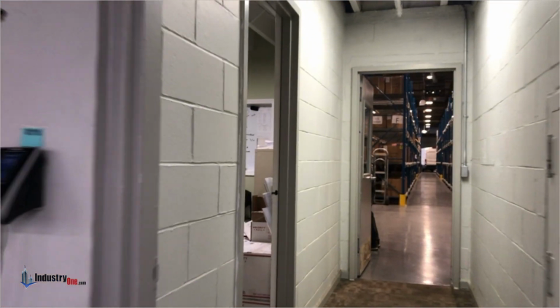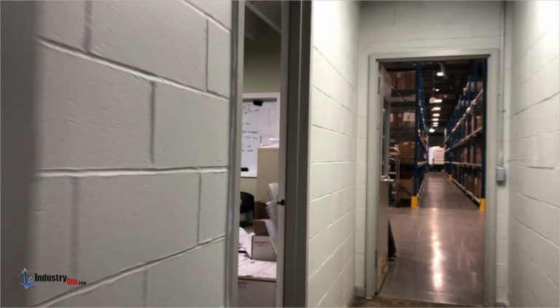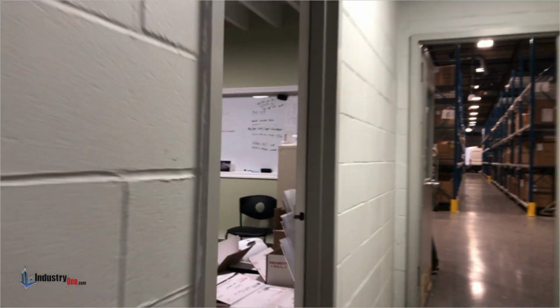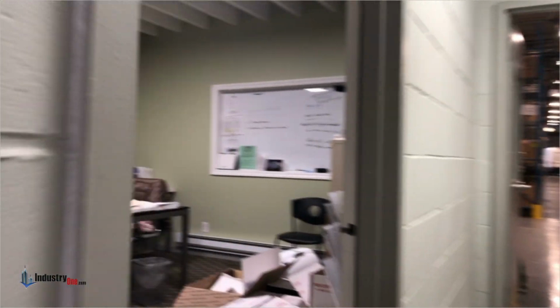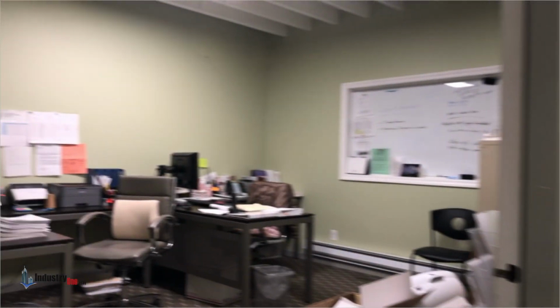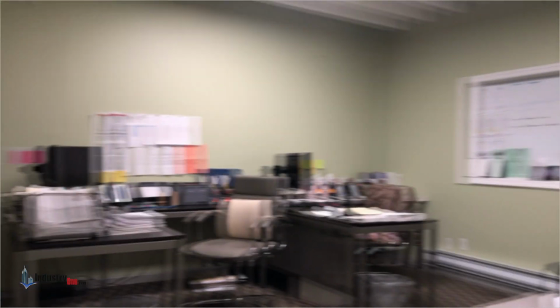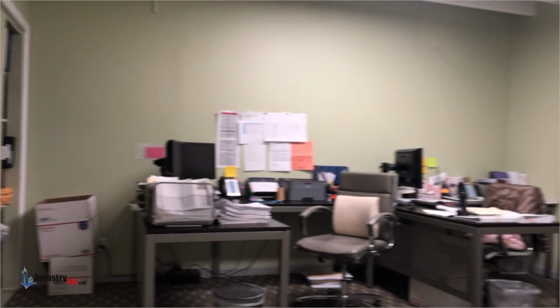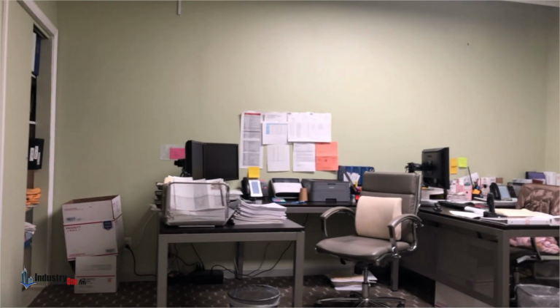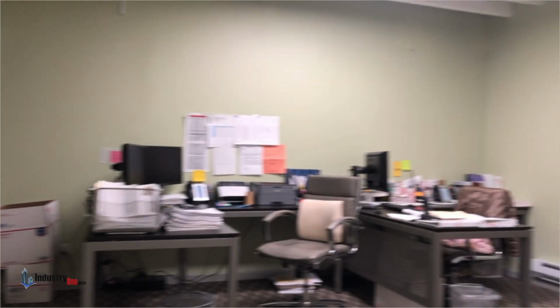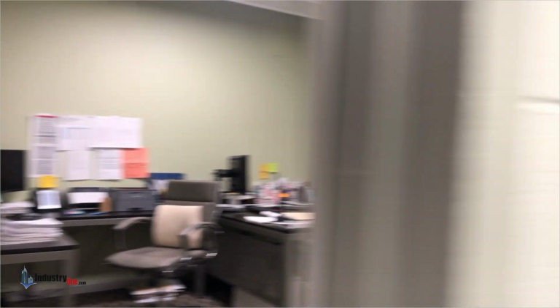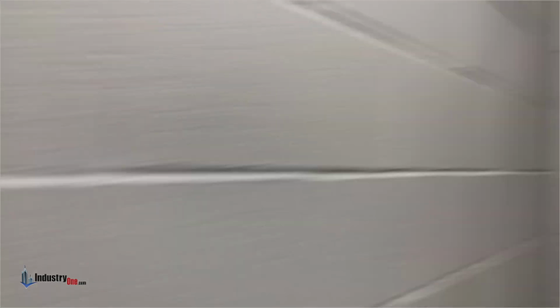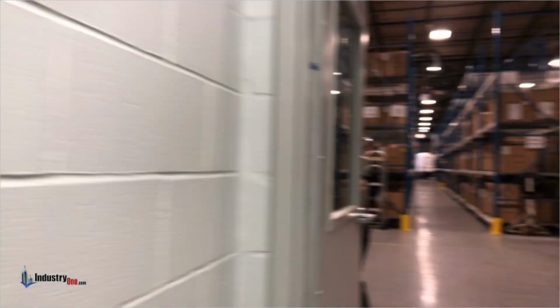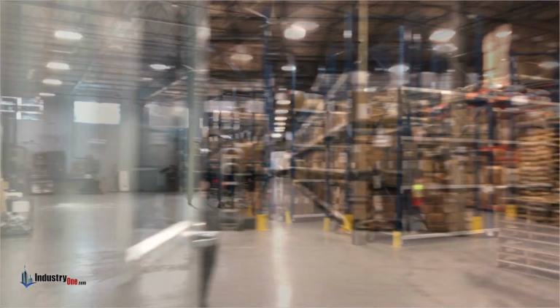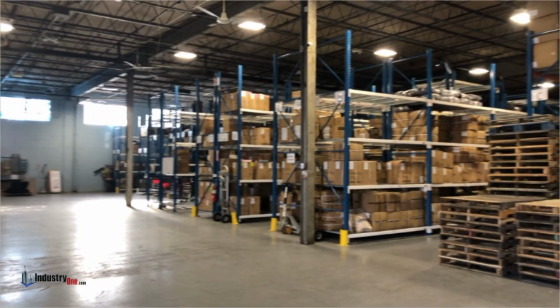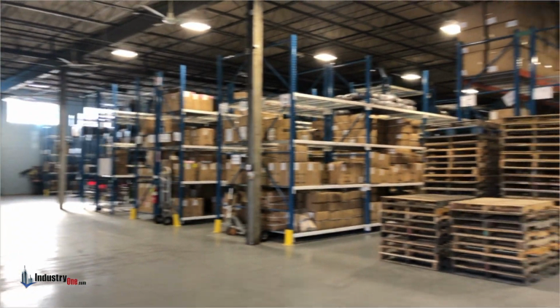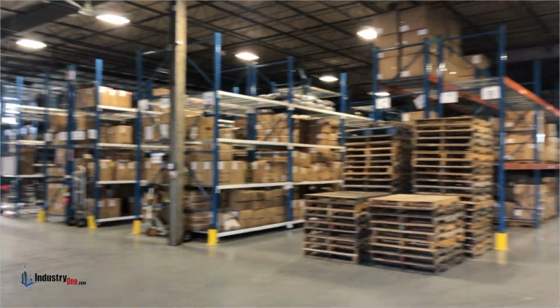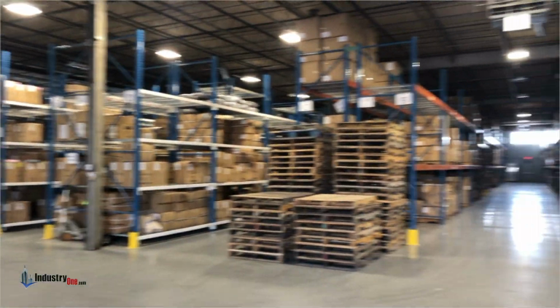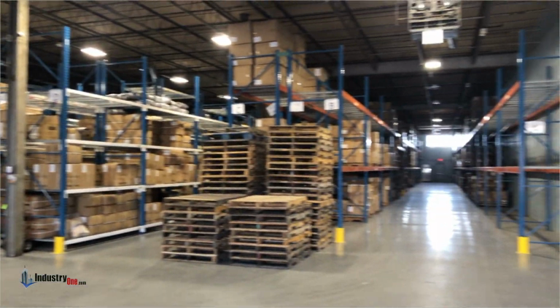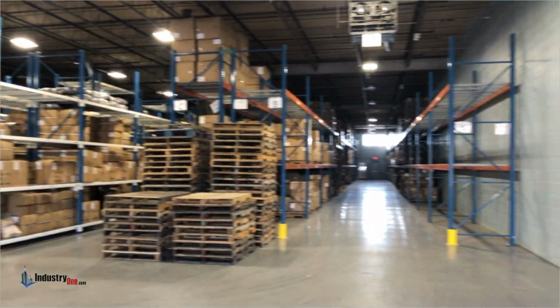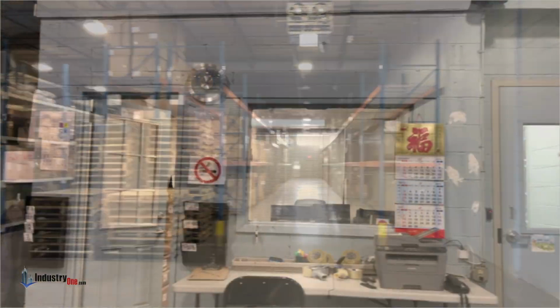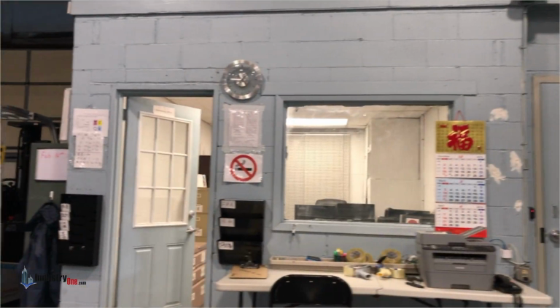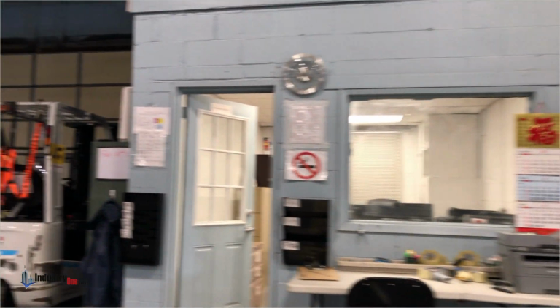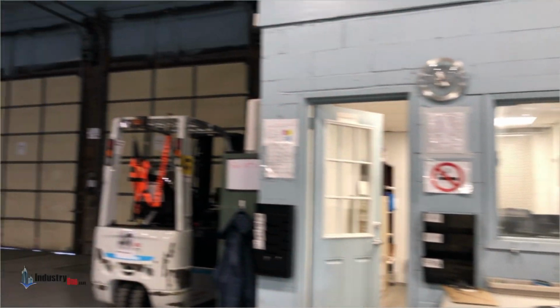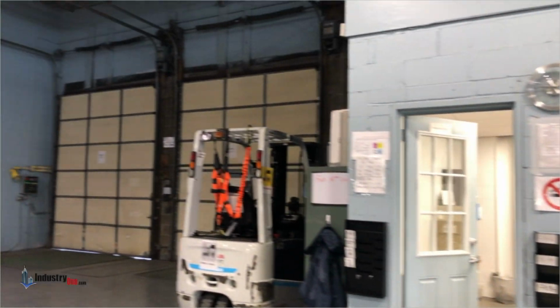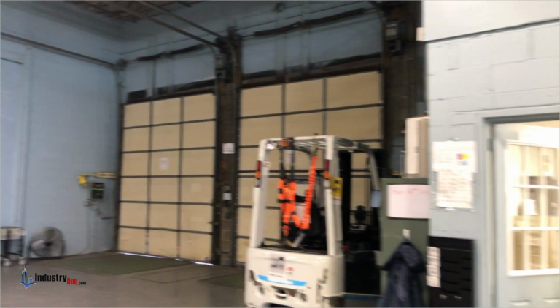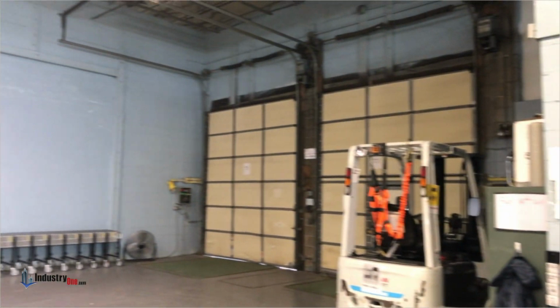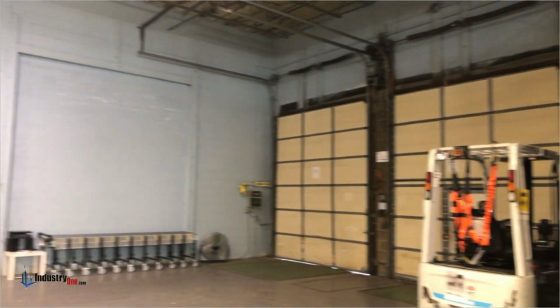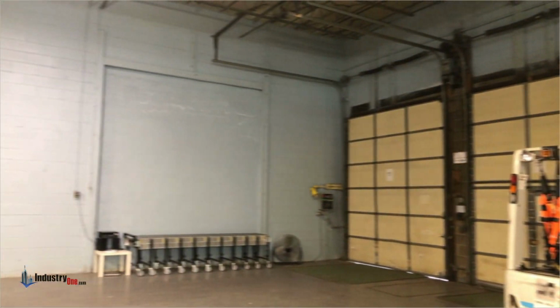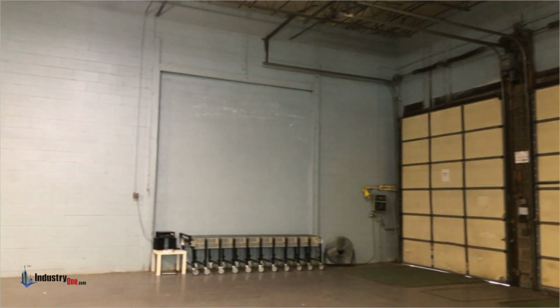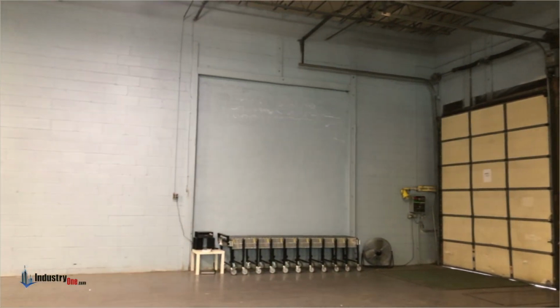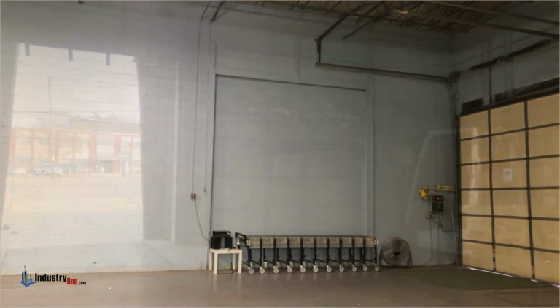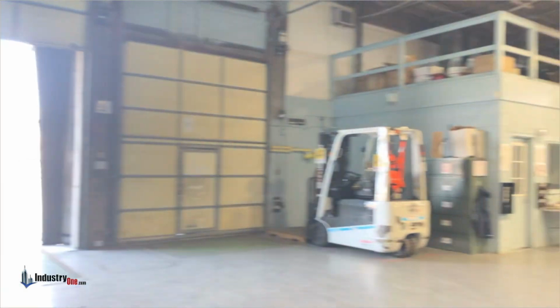Right before the warehouse is a large back office as well as a warehouse manager's office. The two loading docks have levelators, and you can see evidence of the old rail siding access door that was once here.